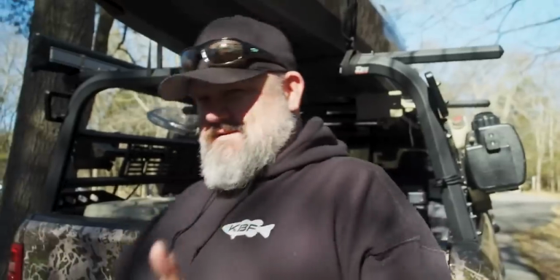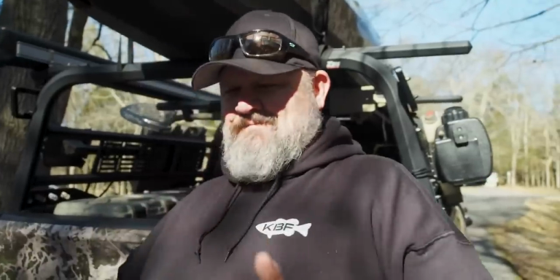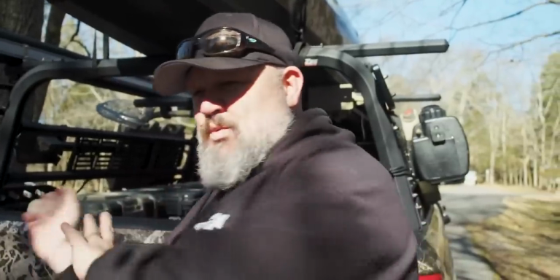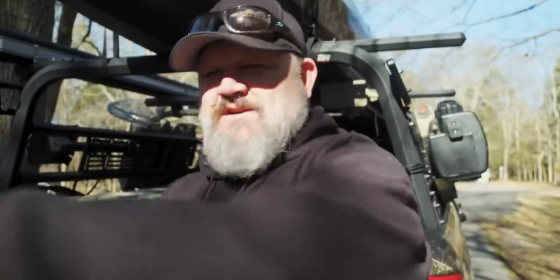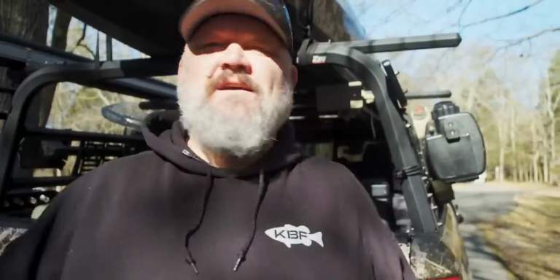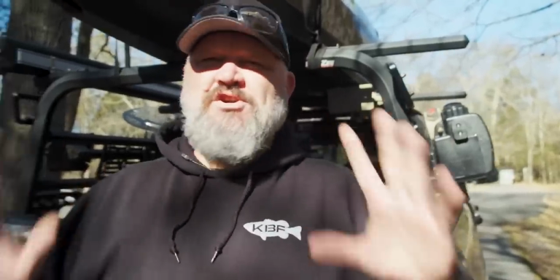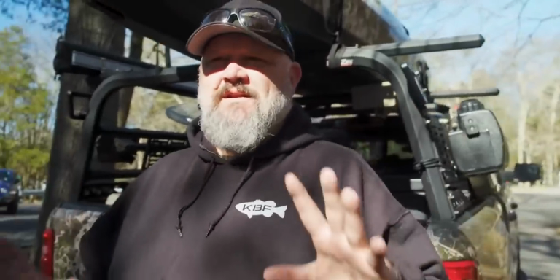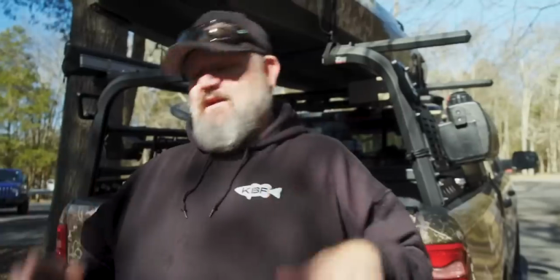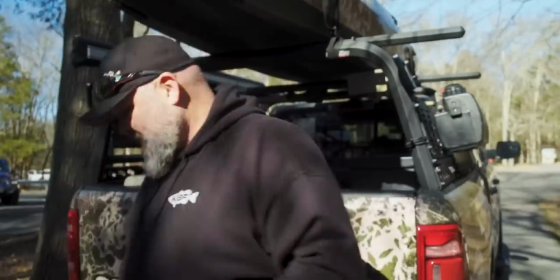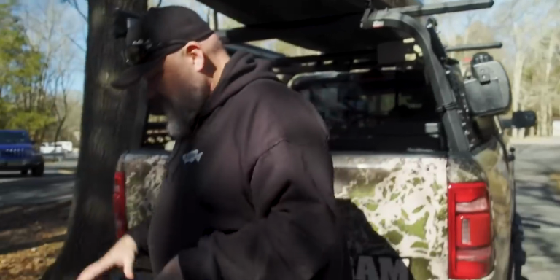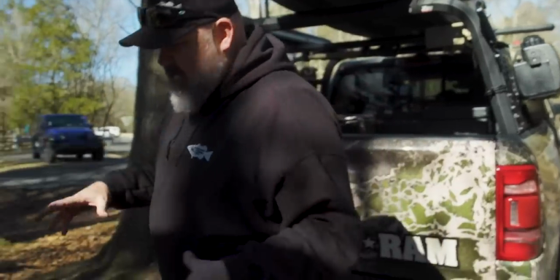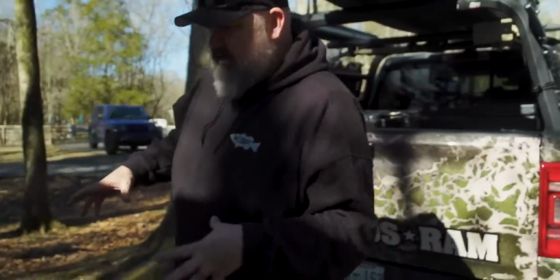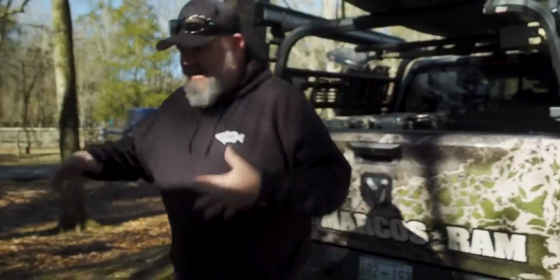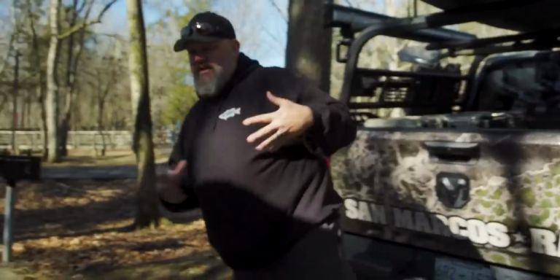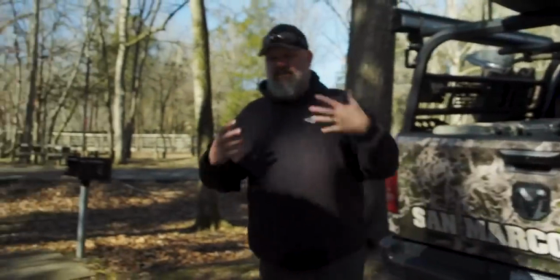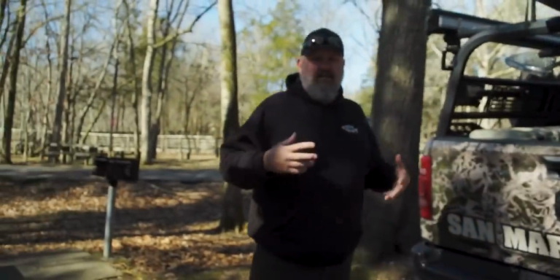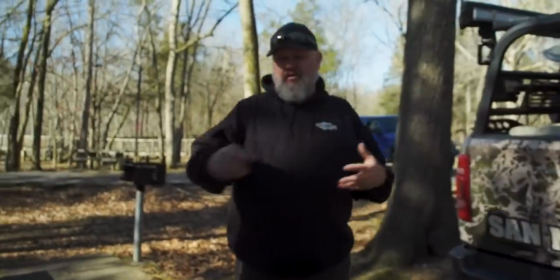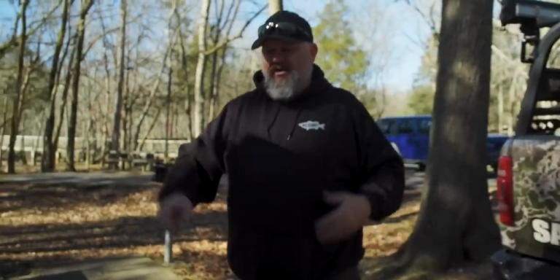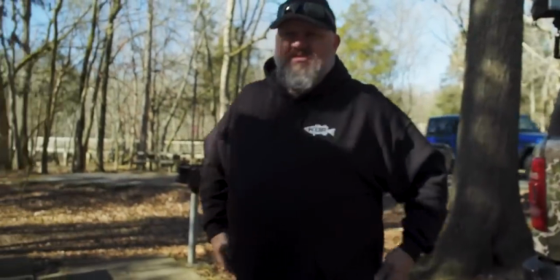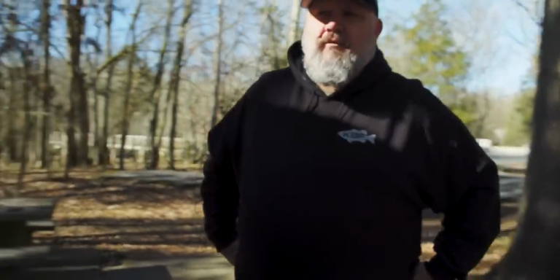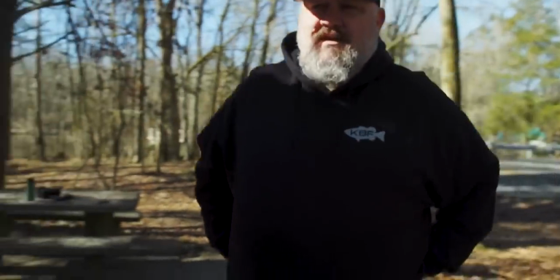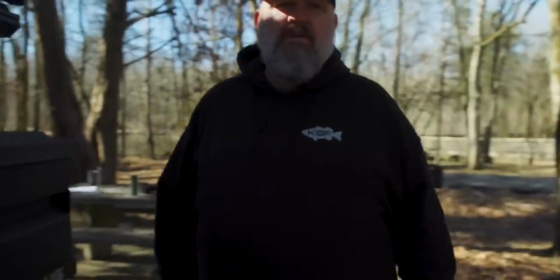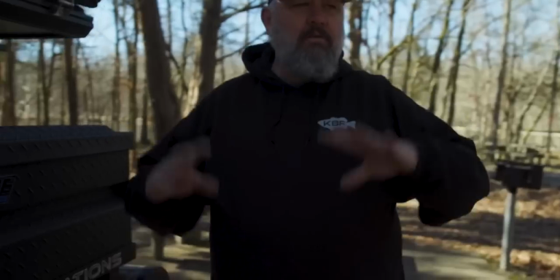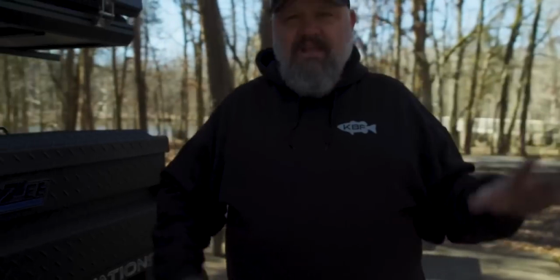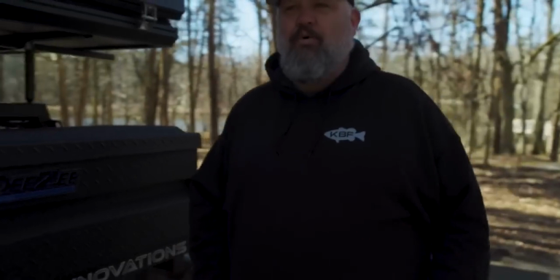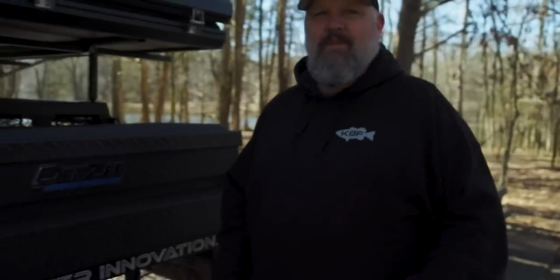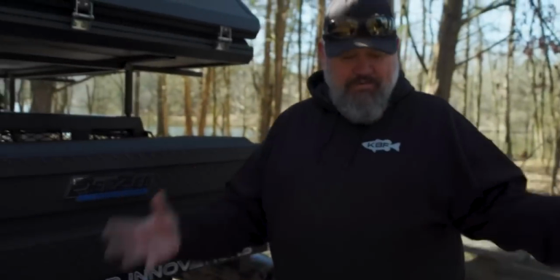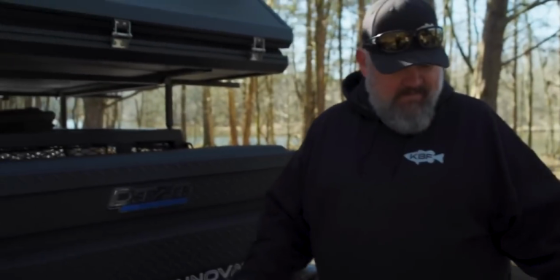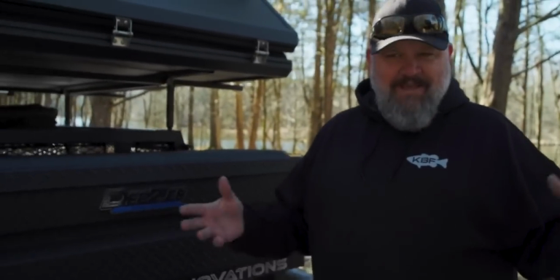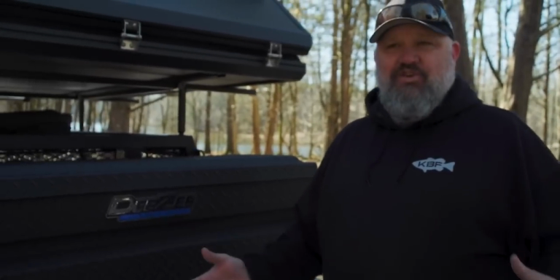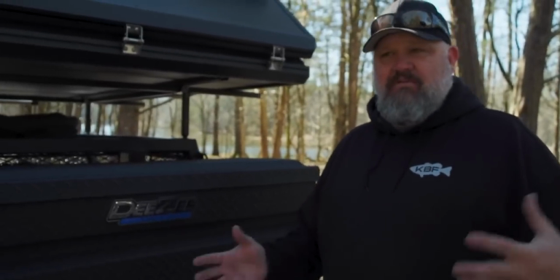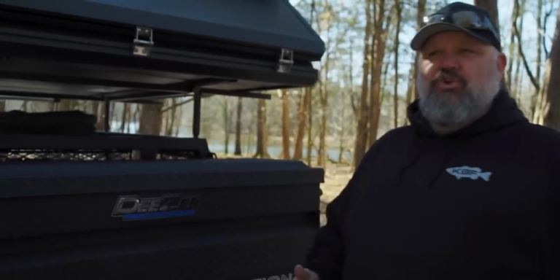But when we go this way, I'm going to show you something that I'm super proud of. I can't thank Denny from On The Water Innovations enough for building this unbelievable ultimate kayak fishing adventure trailer.